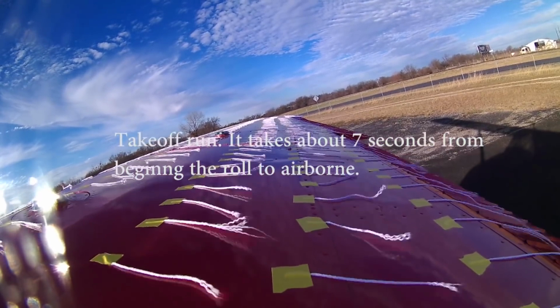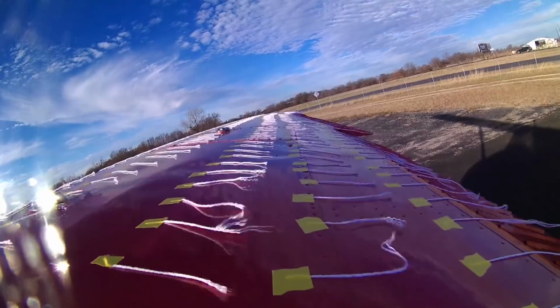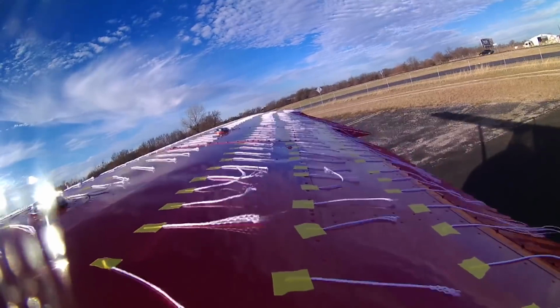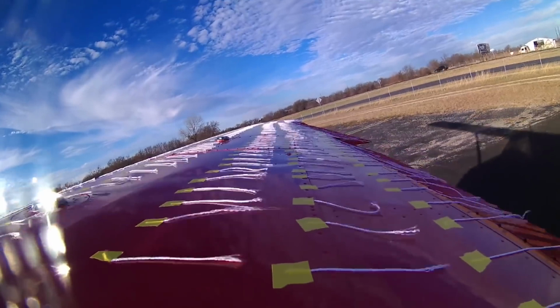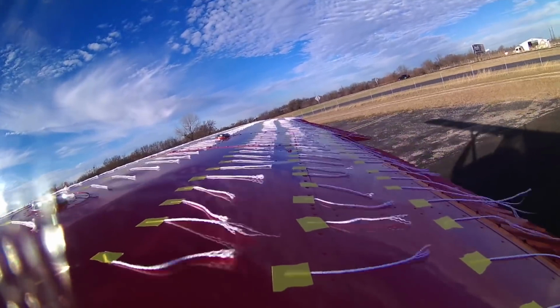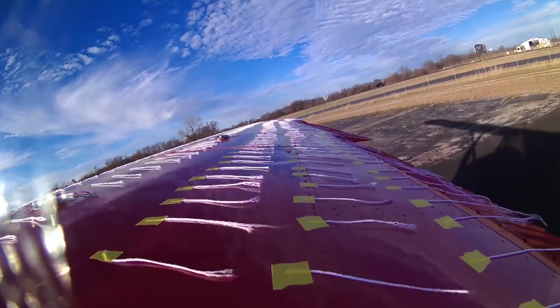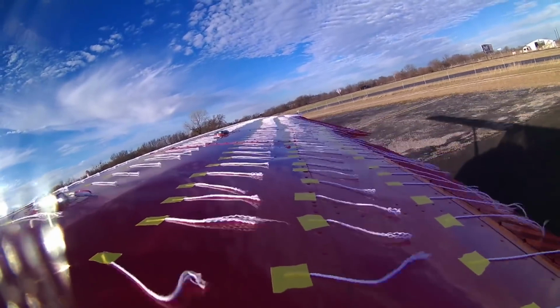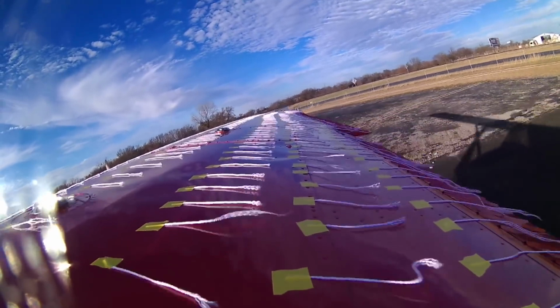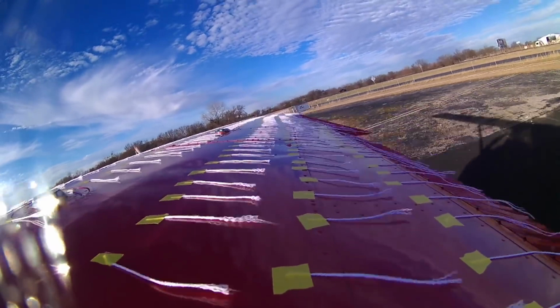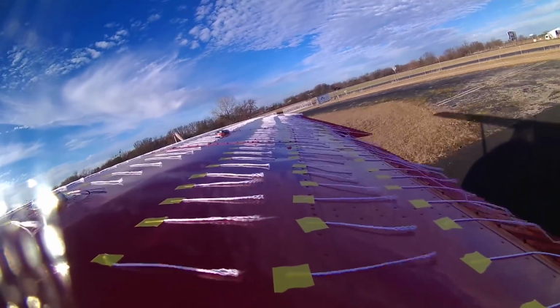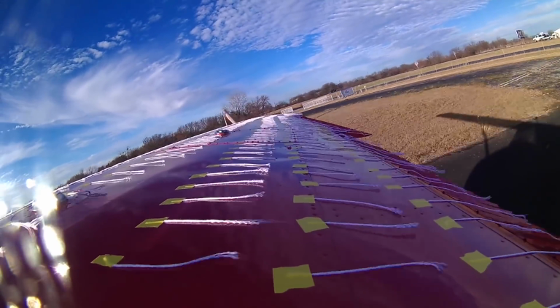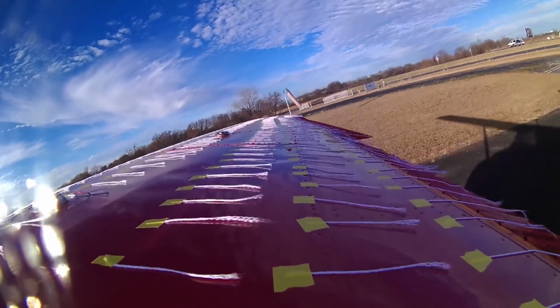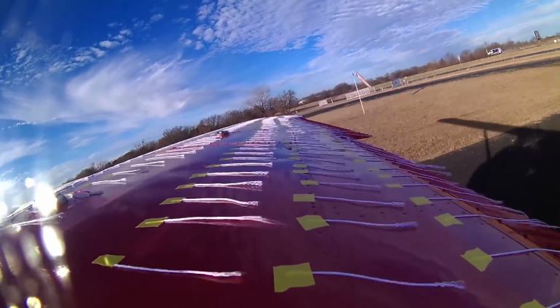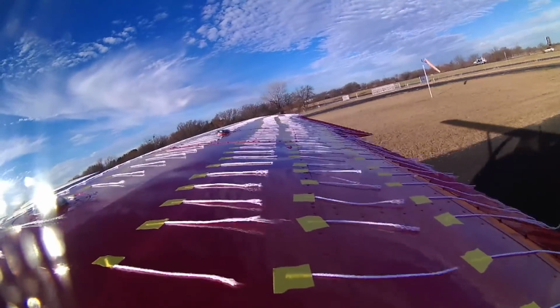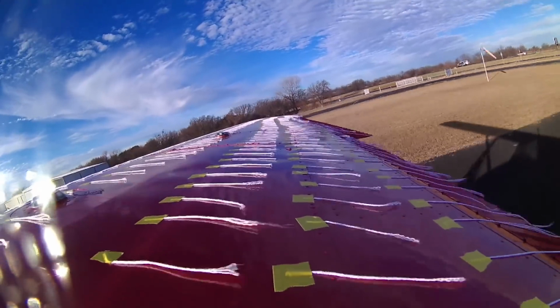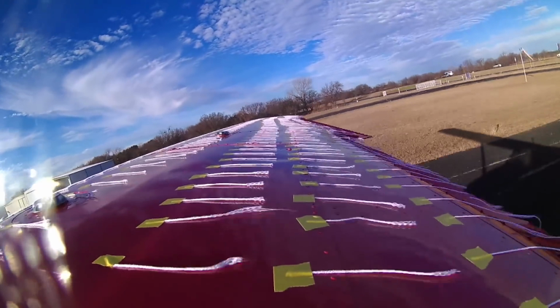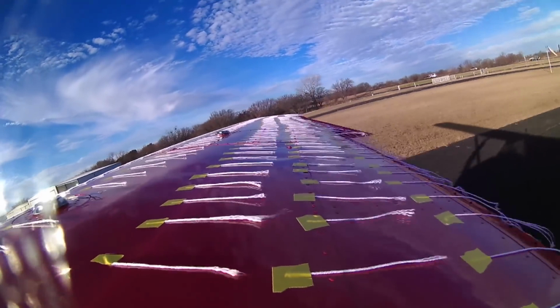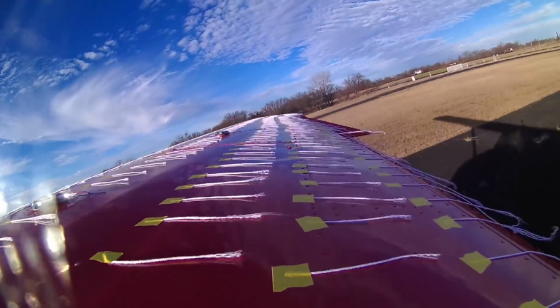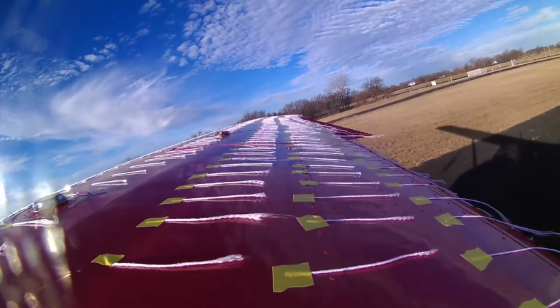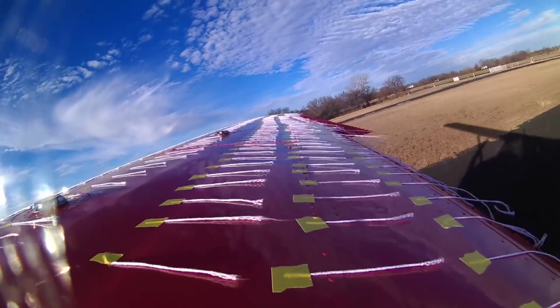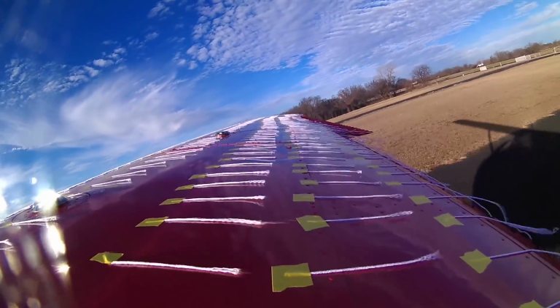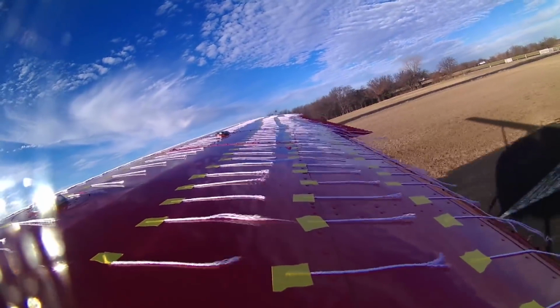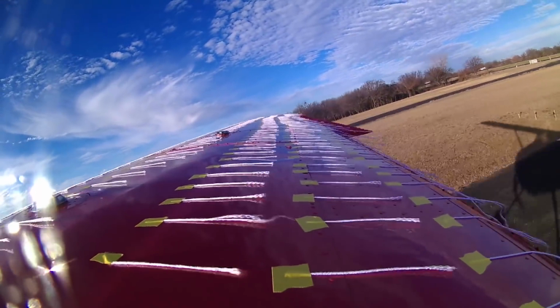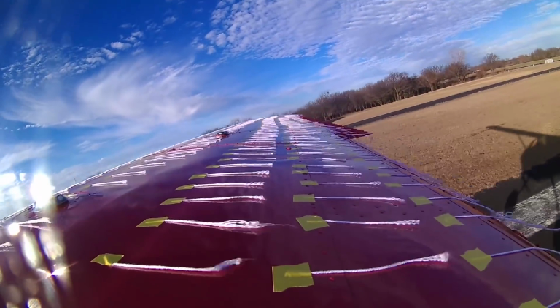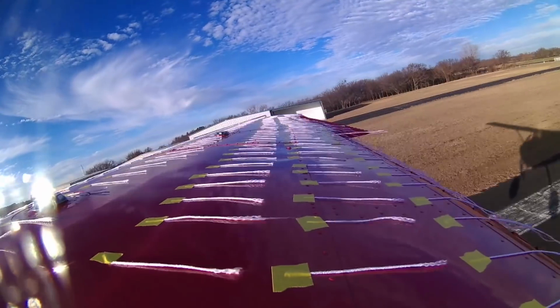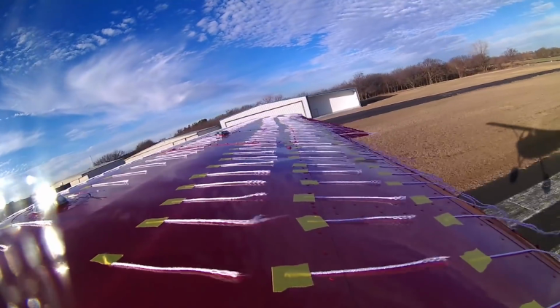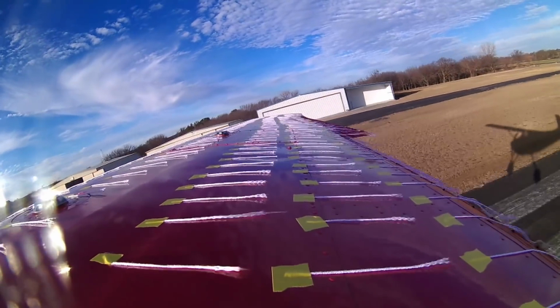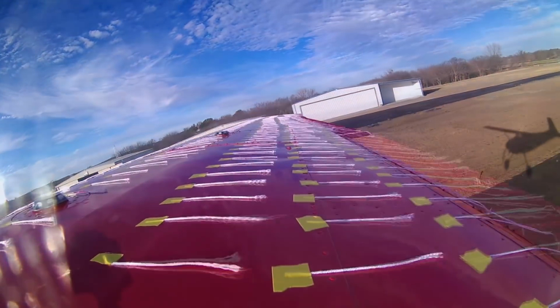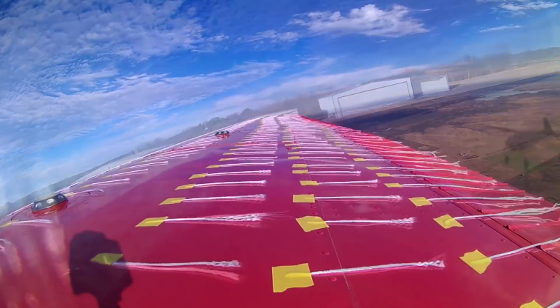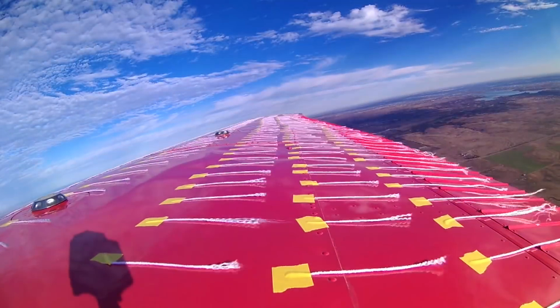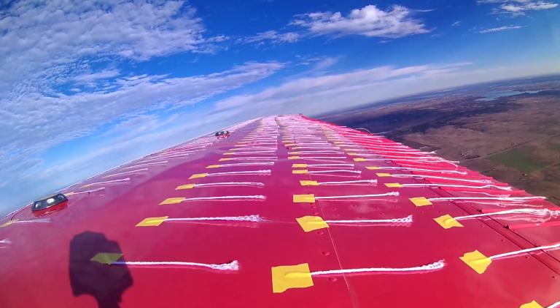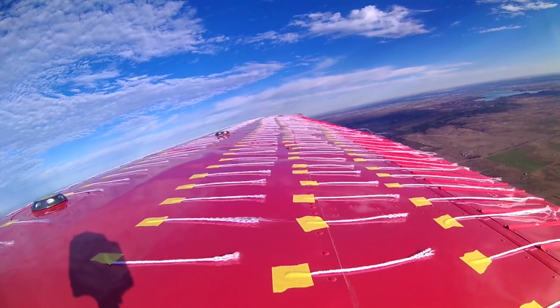In all cases, pay close attention to the airflow. The test series will do a clean stall, stall at about 10 degrees, 20 degrees, 30 degrees, and 40 degrees — we'll see what happens. This is the clean wing first.